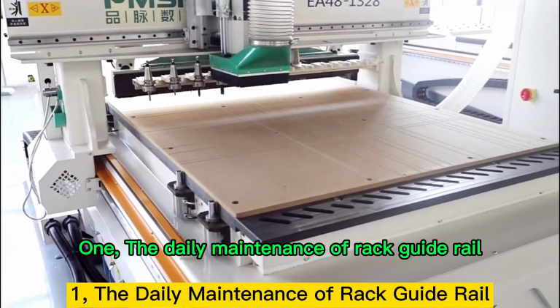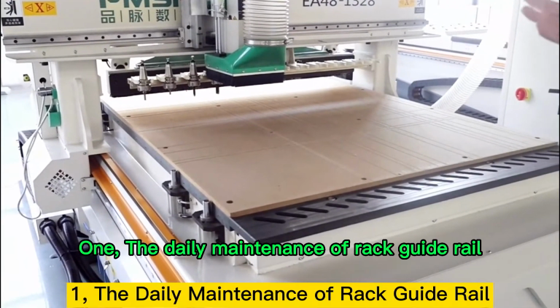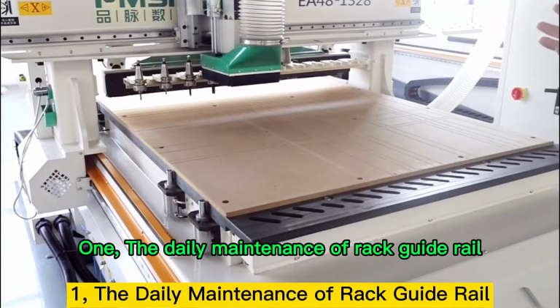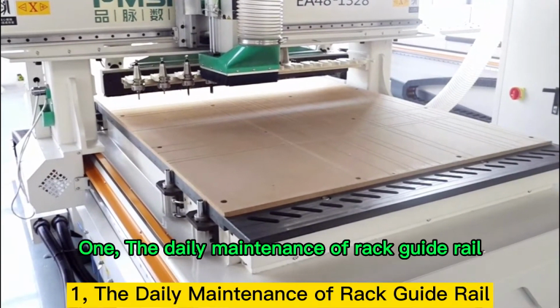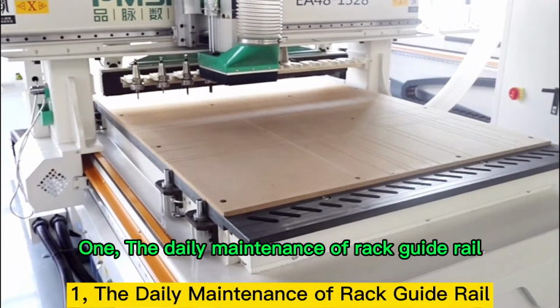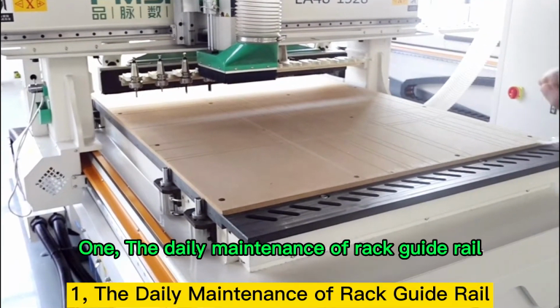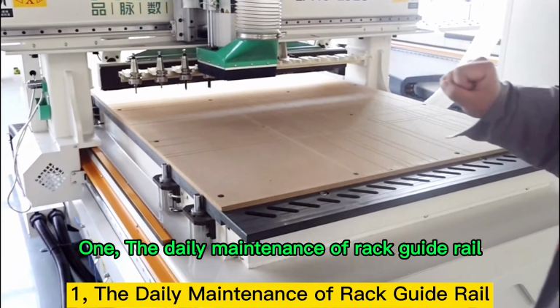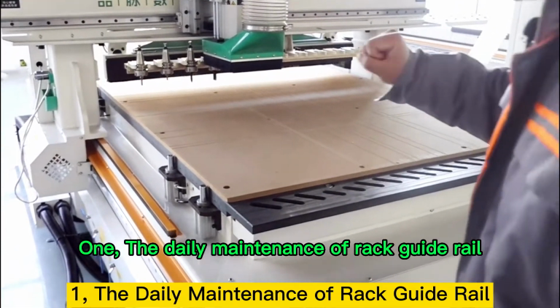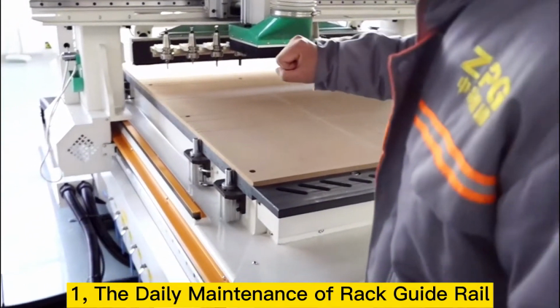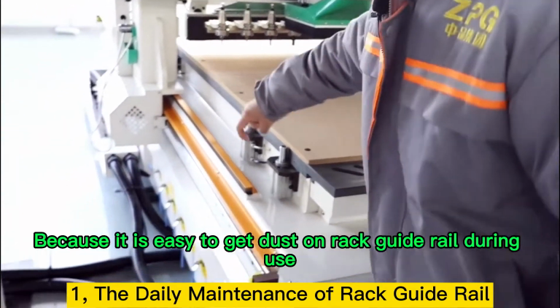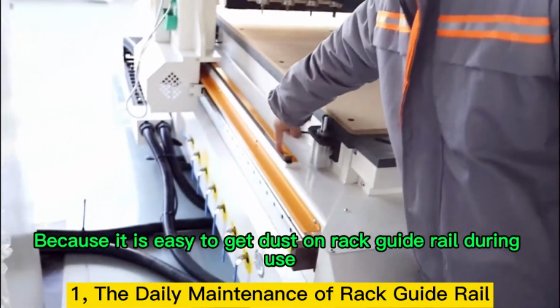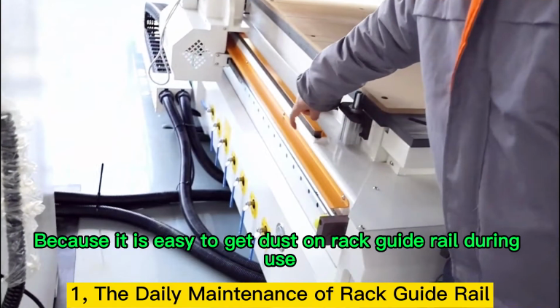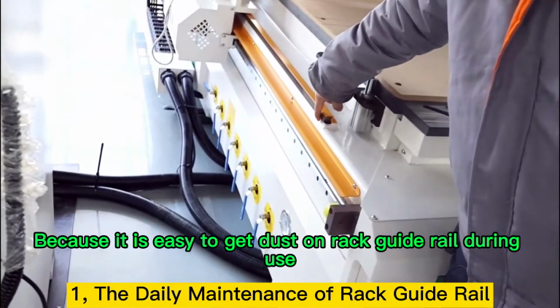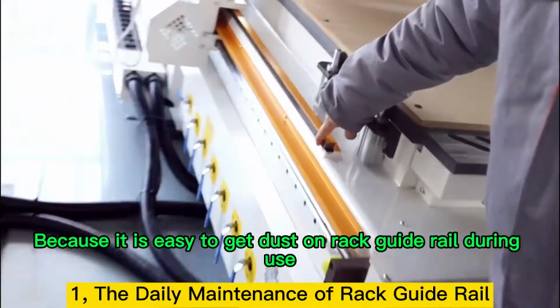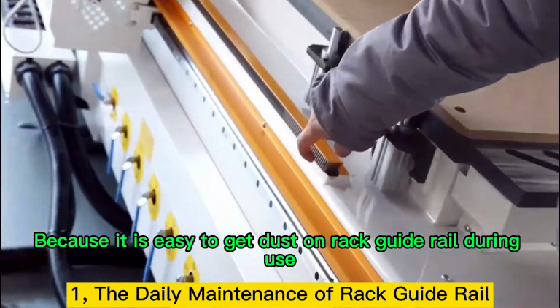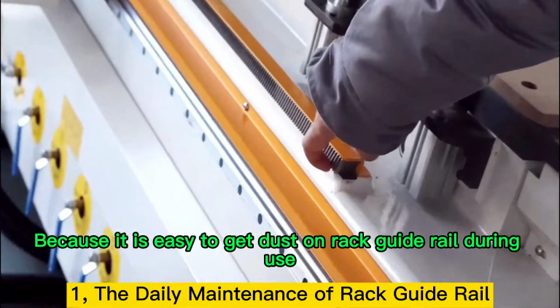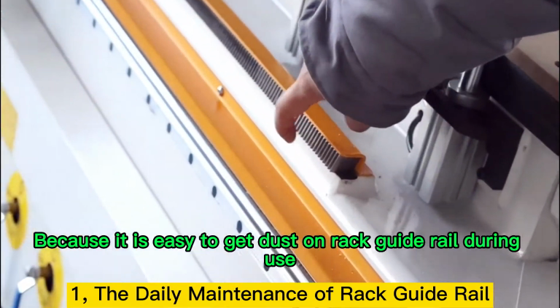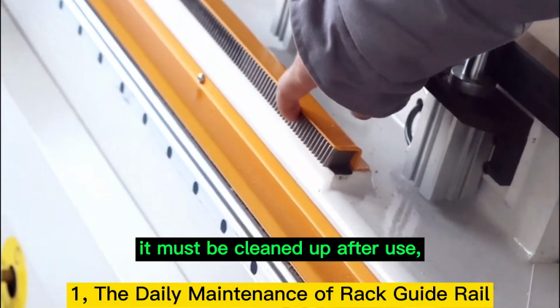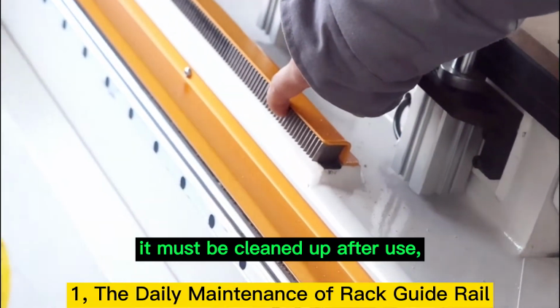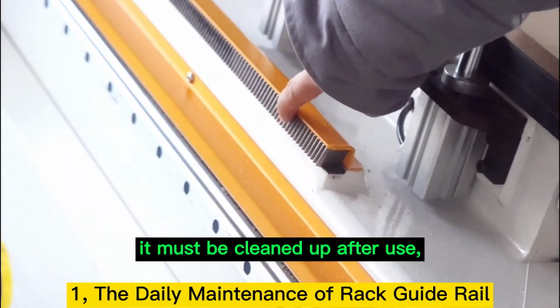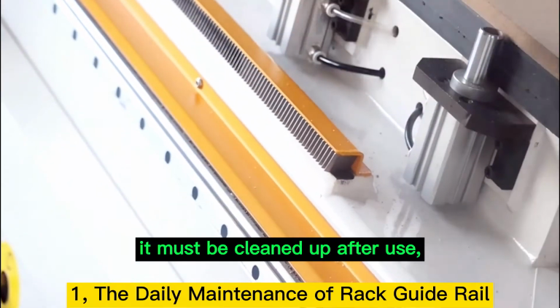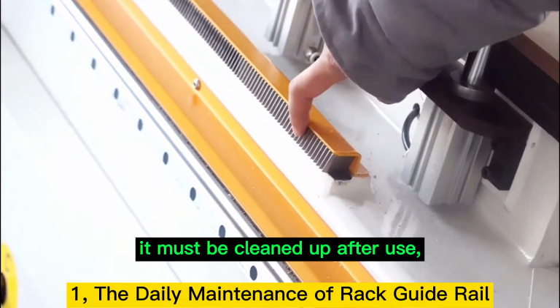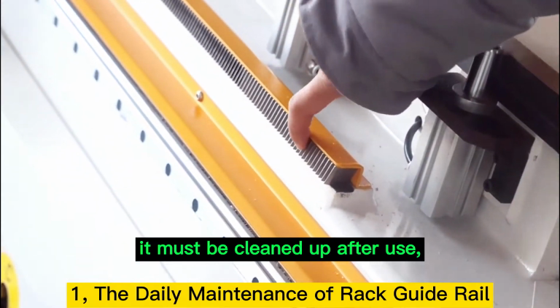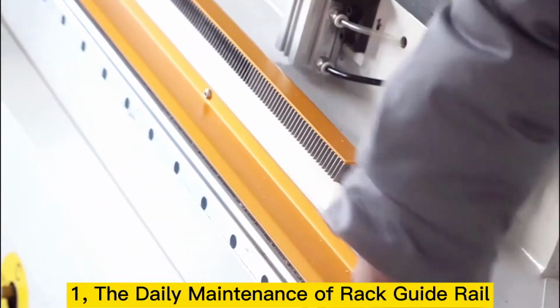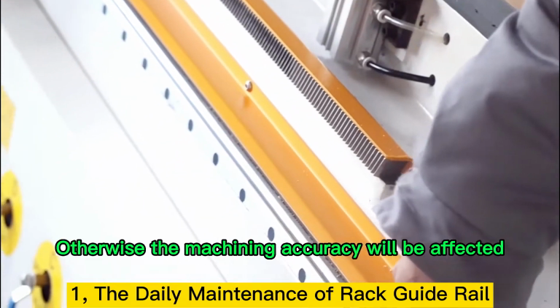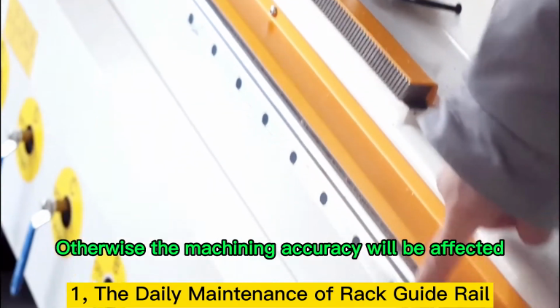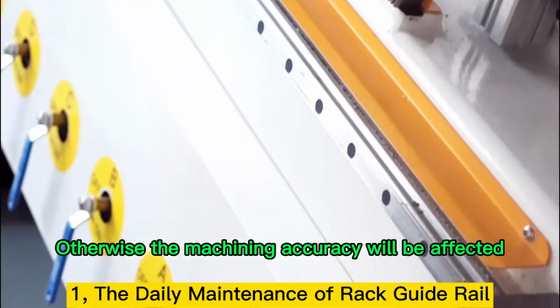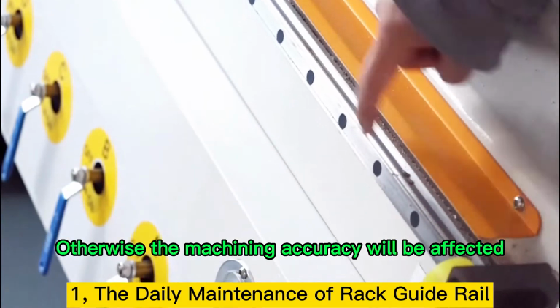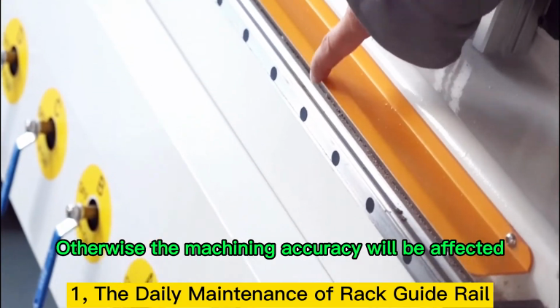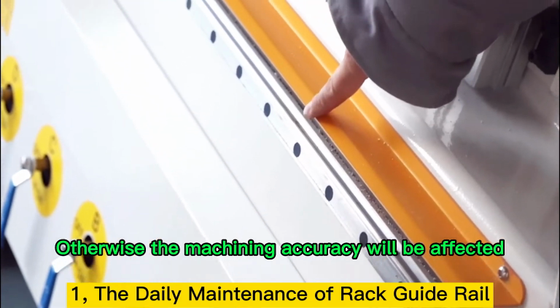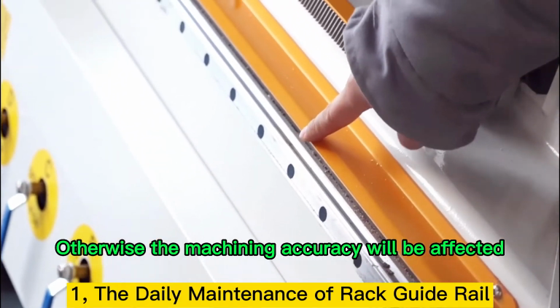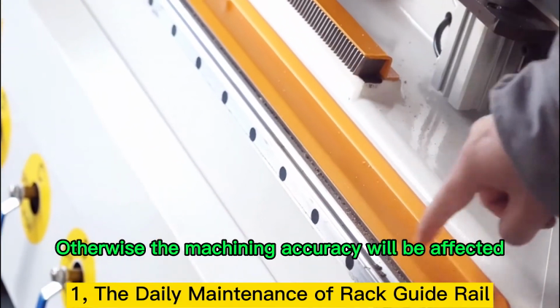Point 1: The Daily Maintenance of Rack Guide Rail. Because it is easy to get dust on rack guide rail during use, it must be cleaned up after use. Otherwise, the machining accuracy will be affected.